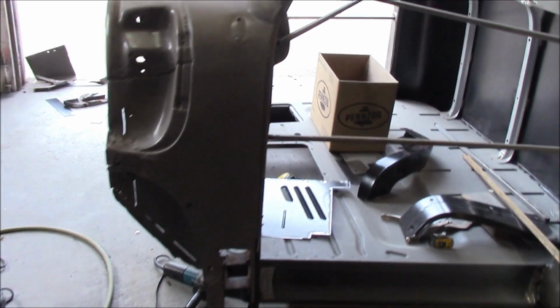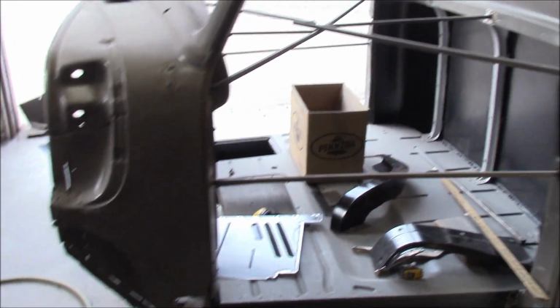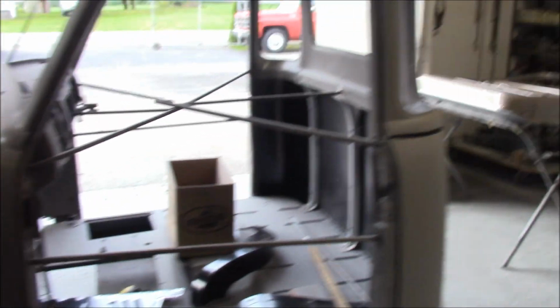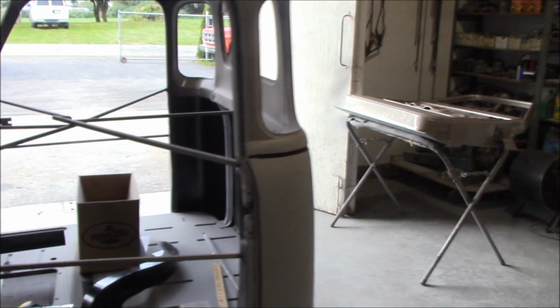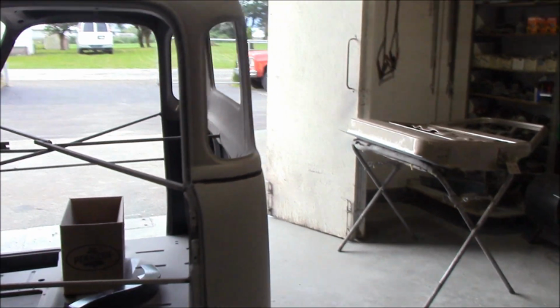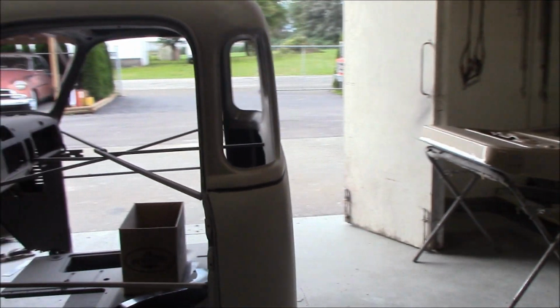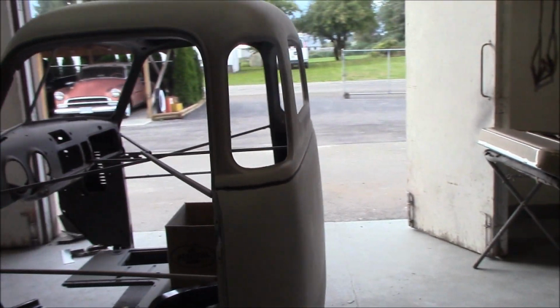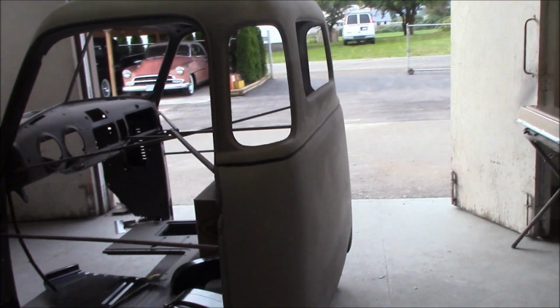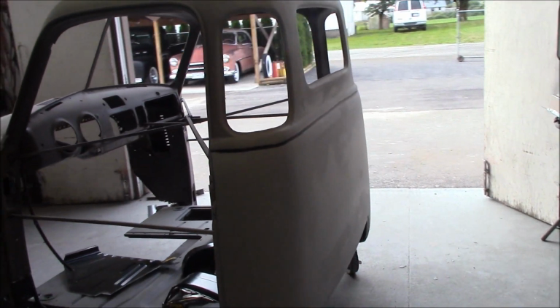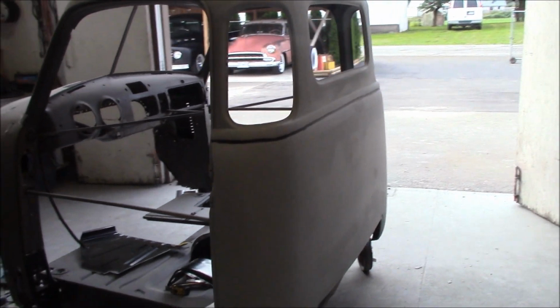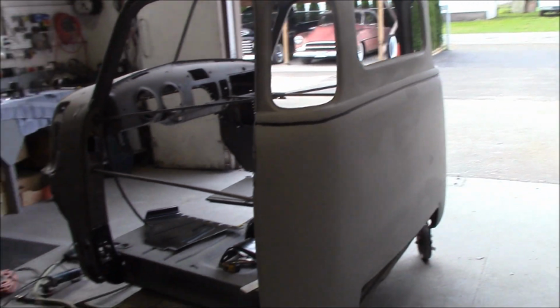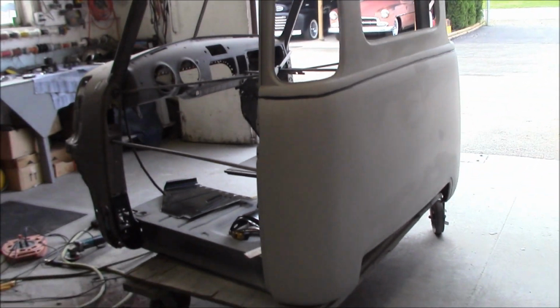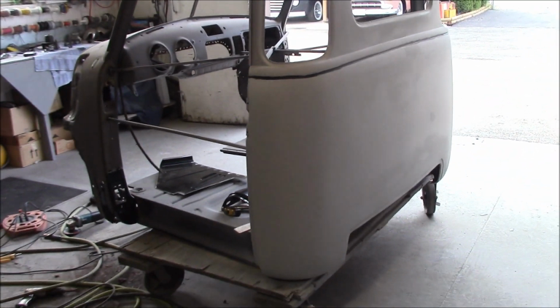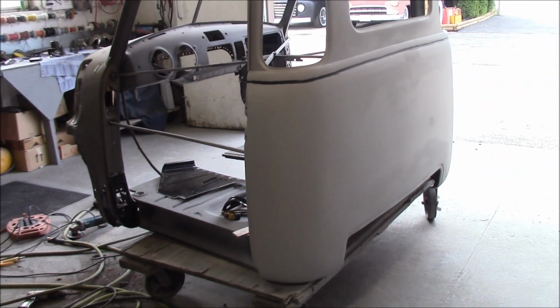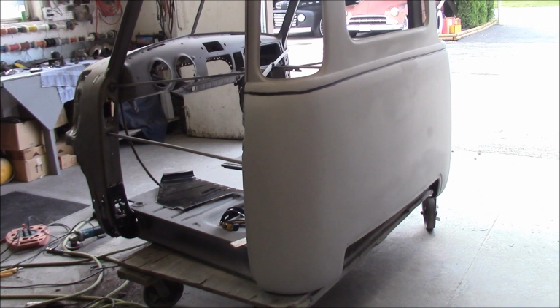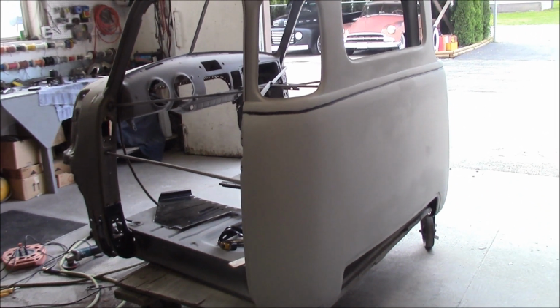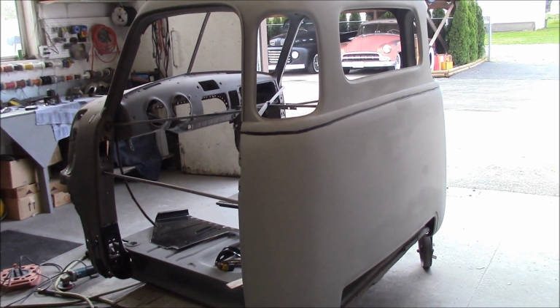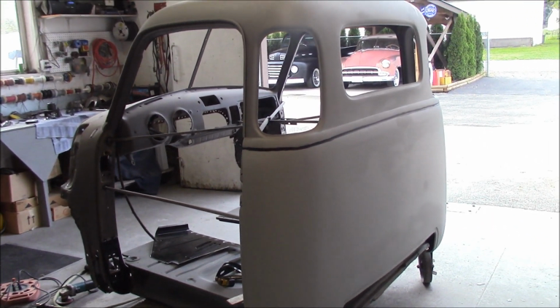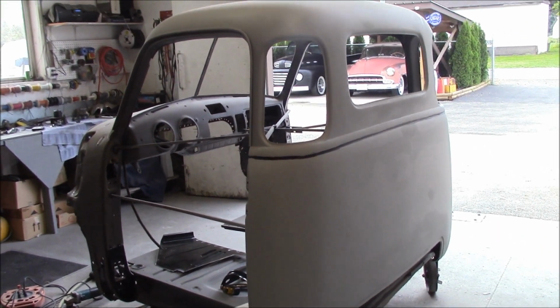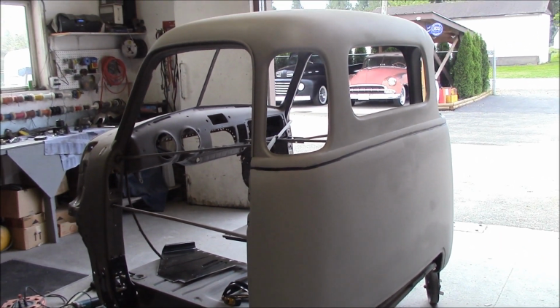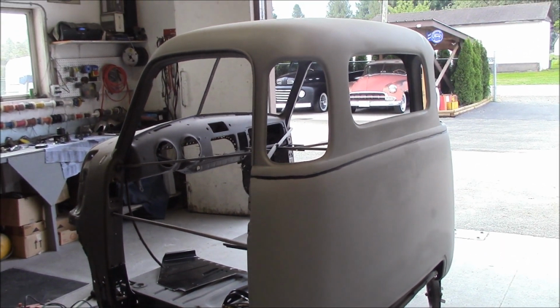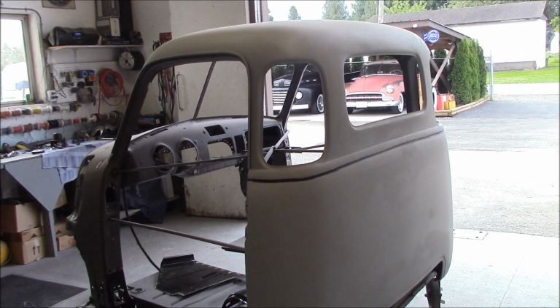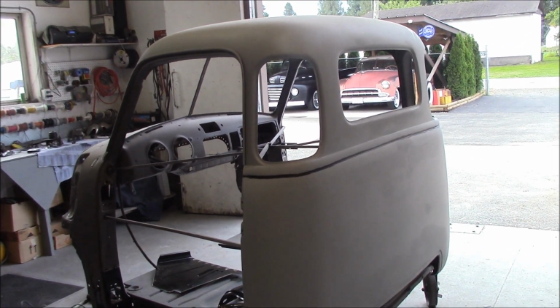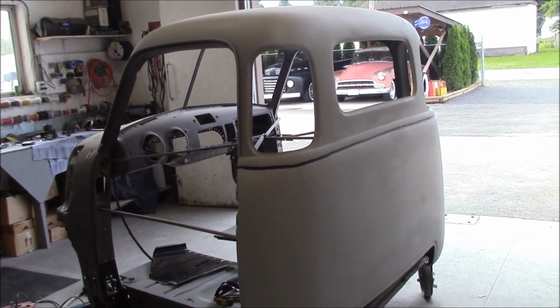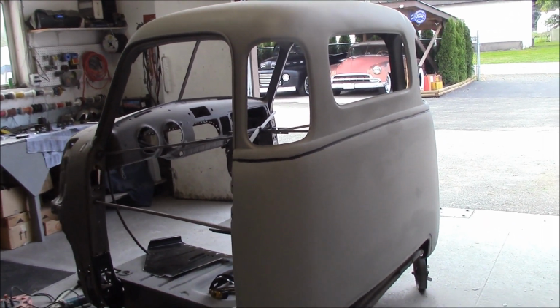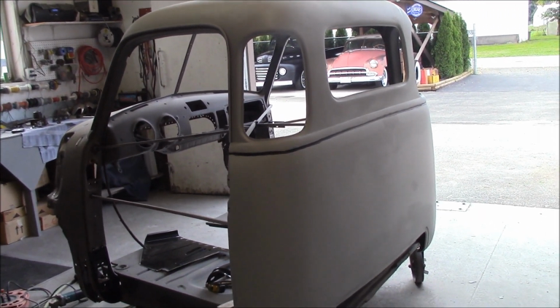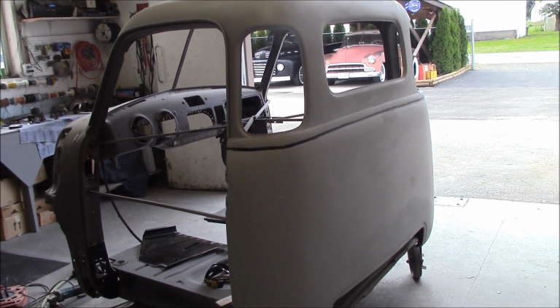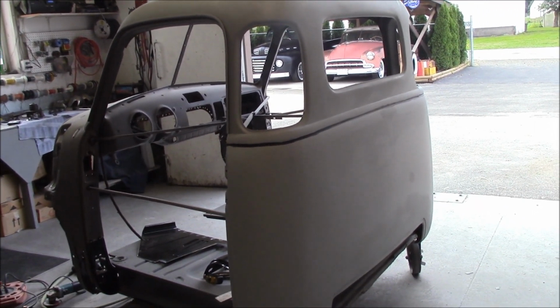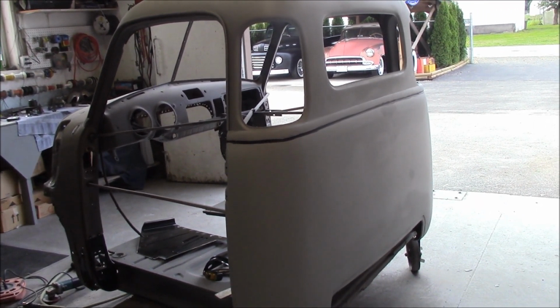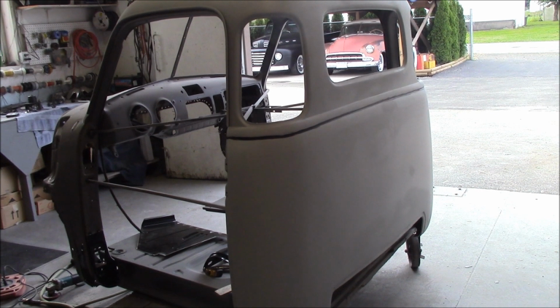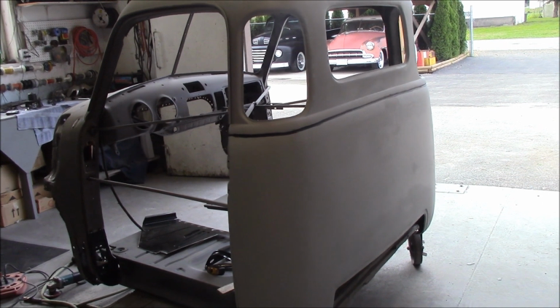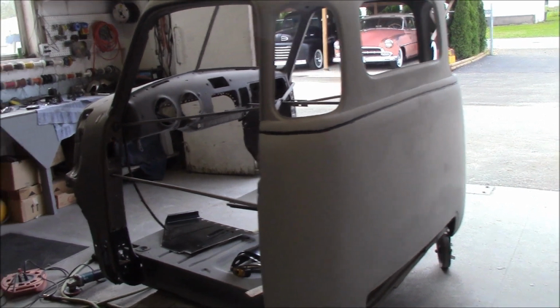As you can see, last time you saw it I was getting ready to primer it. We've got all the roof and the back pan primered — that's all taken care of.